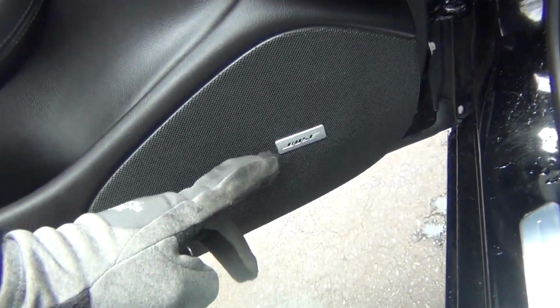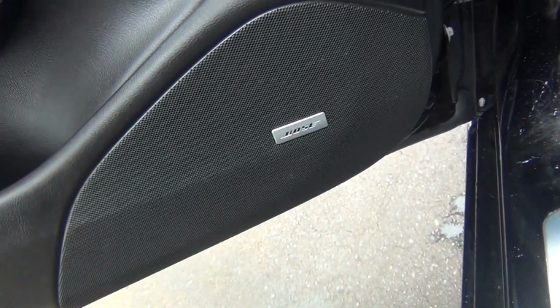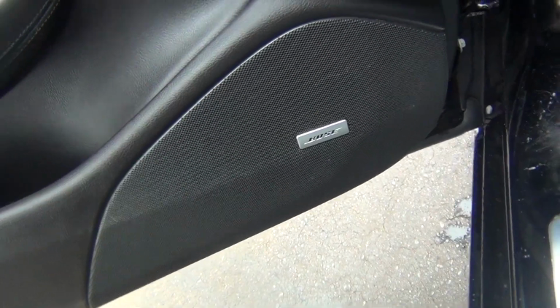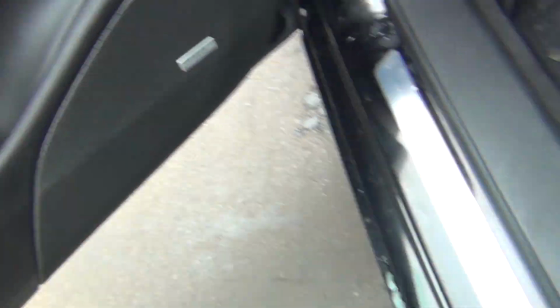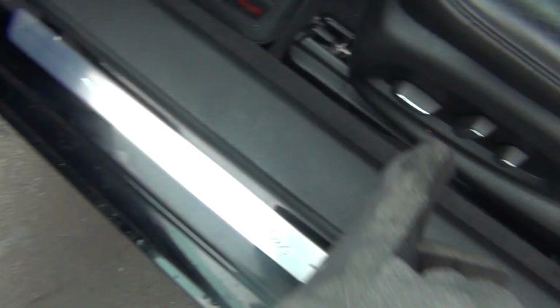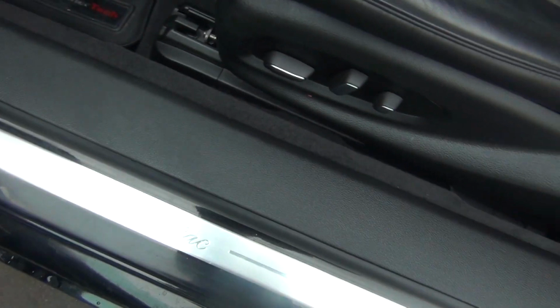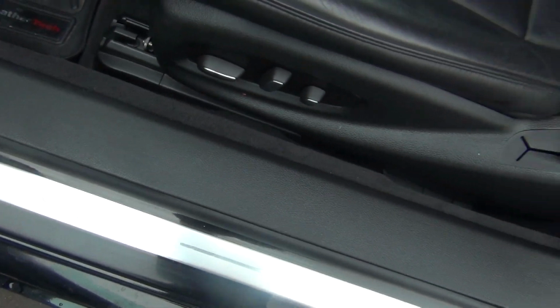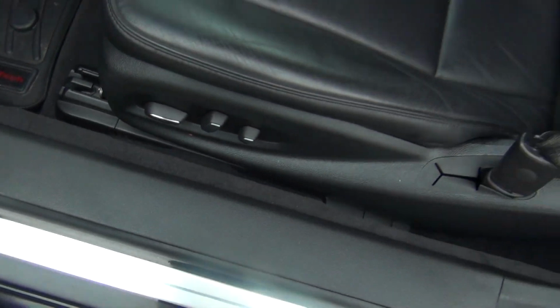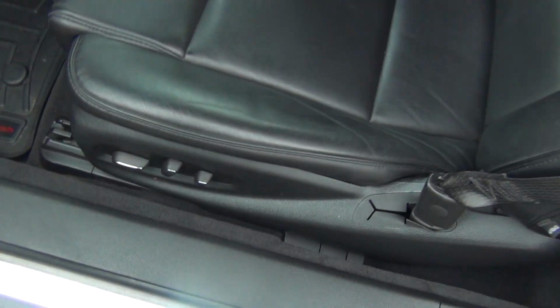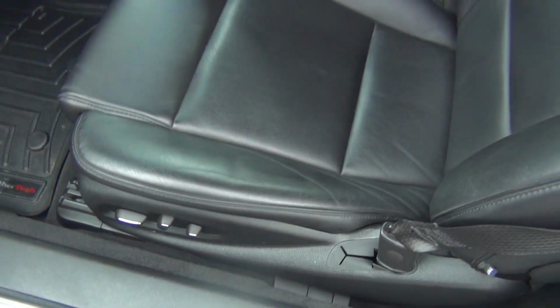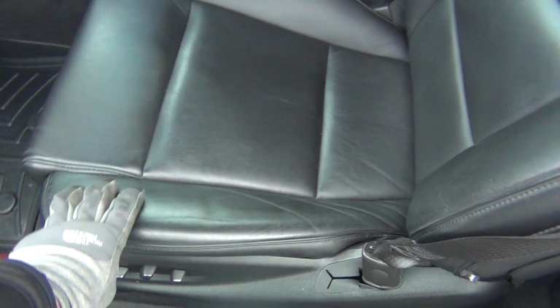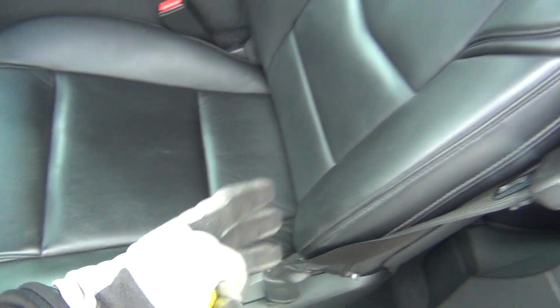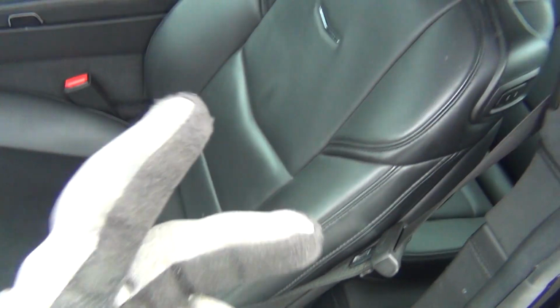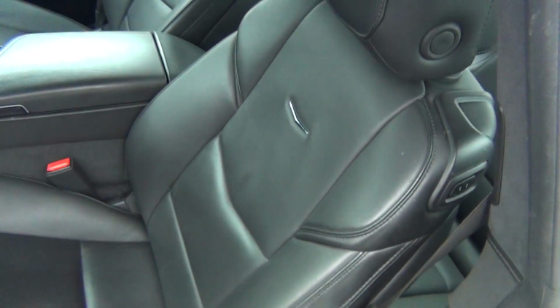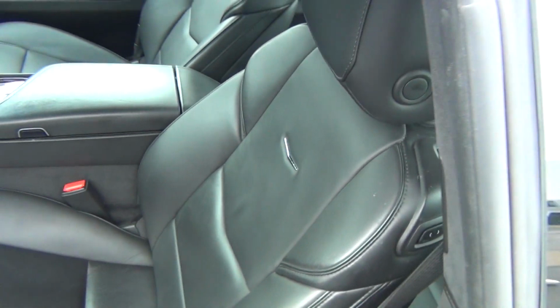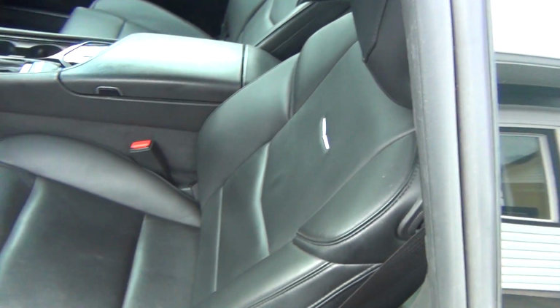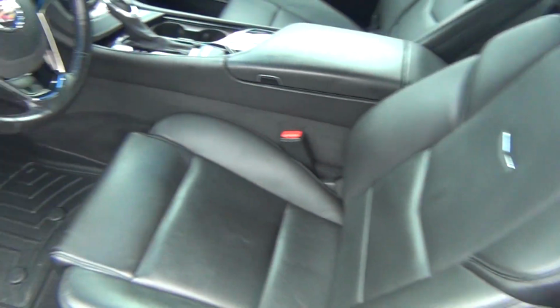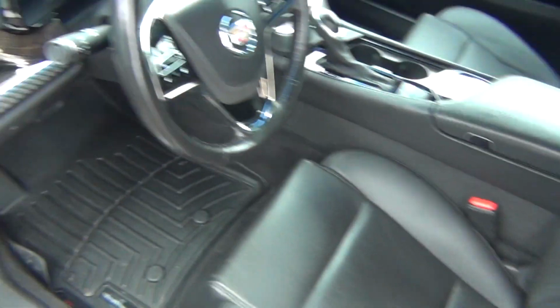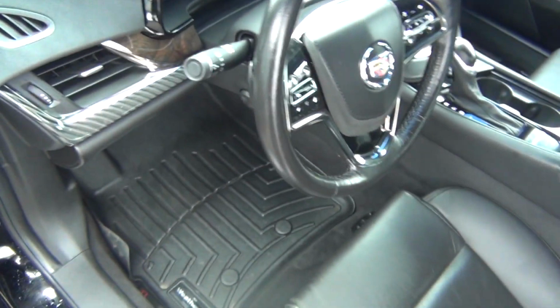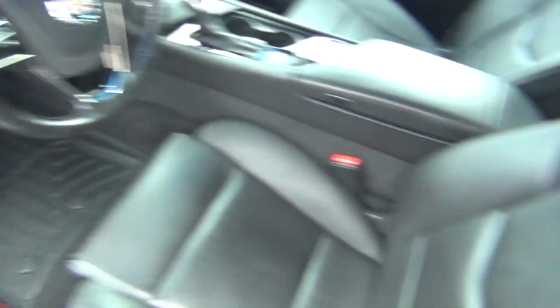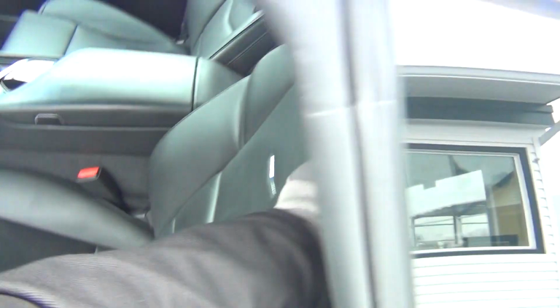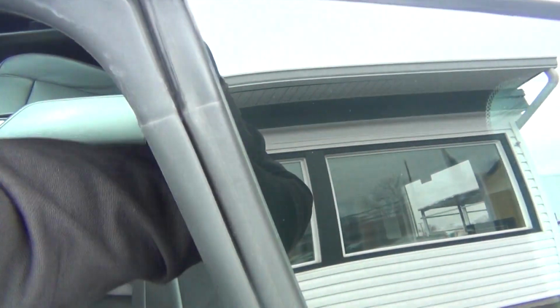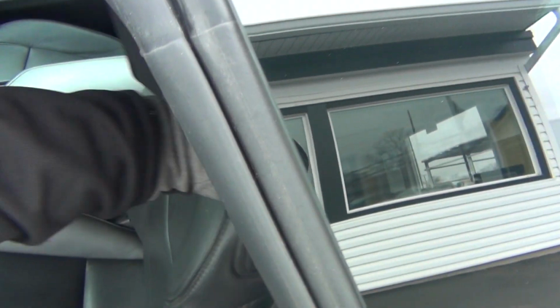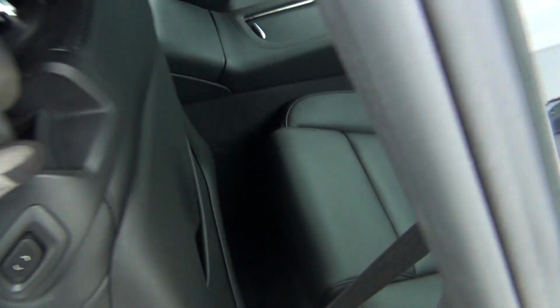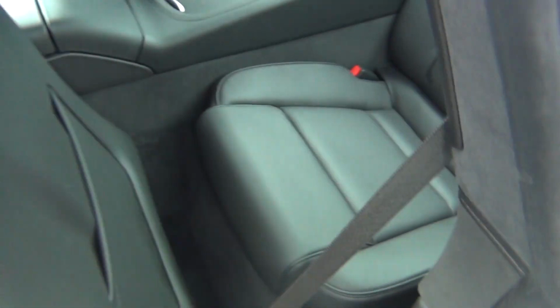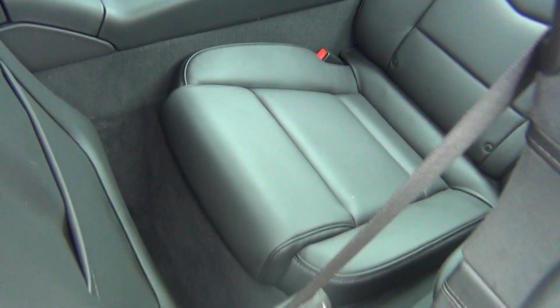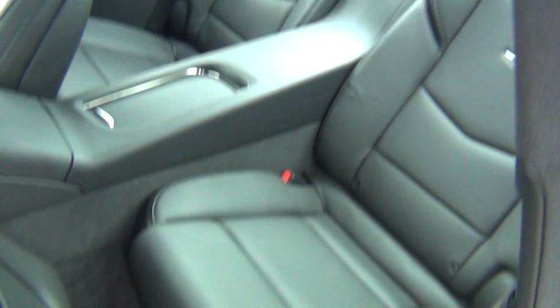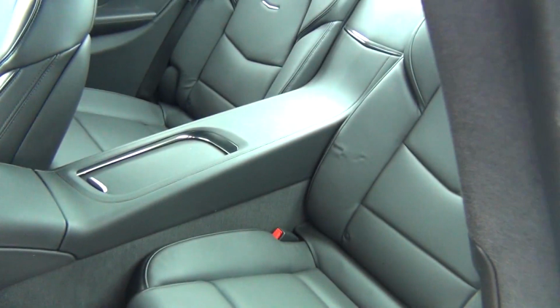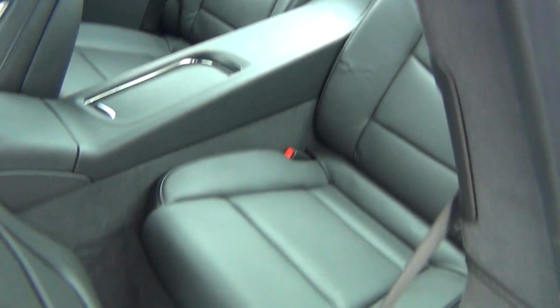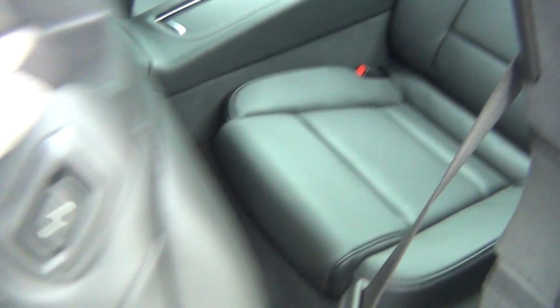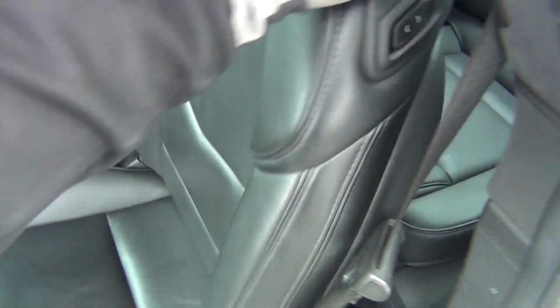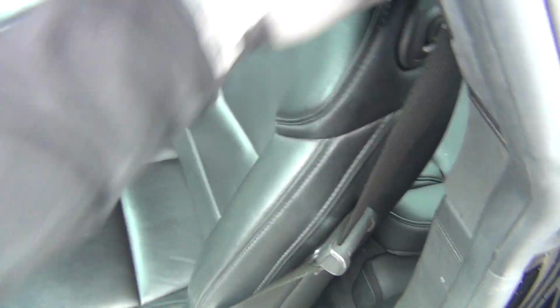It has a Bose stereo system and a power seat with lumbar support. The leather is in excellent shape — there are no rips, tears, stains, or burn holes. The back seats are in excellent shape as well.